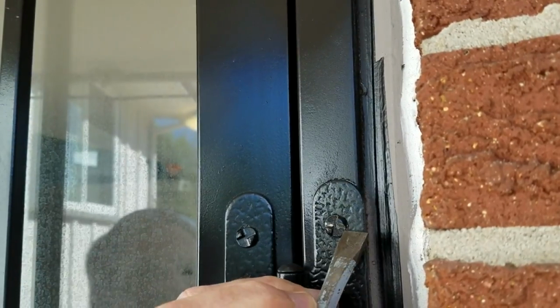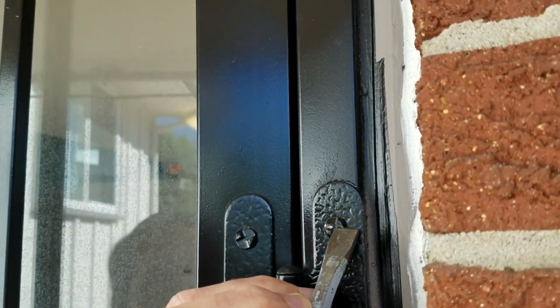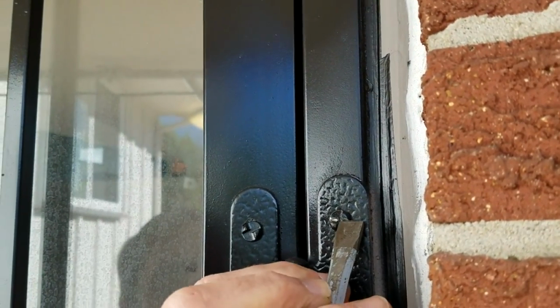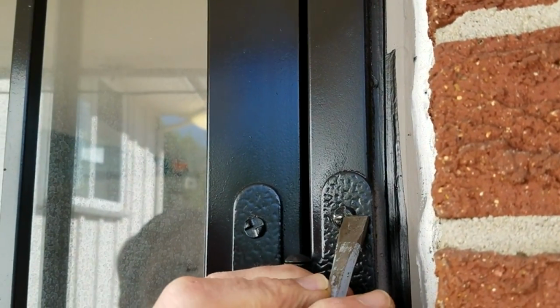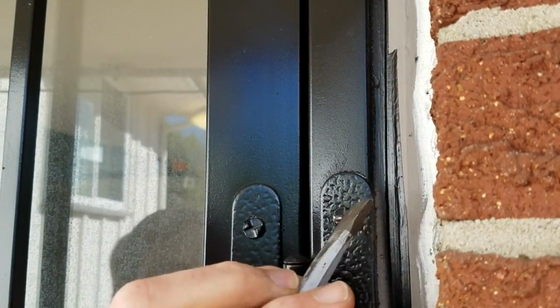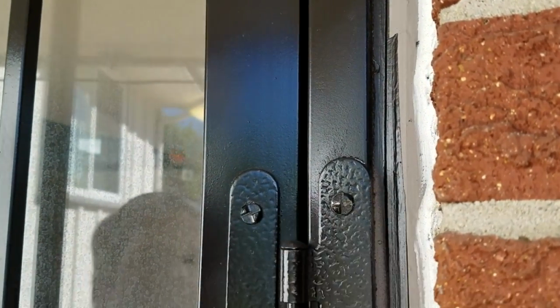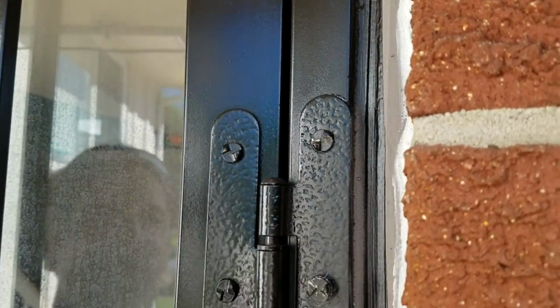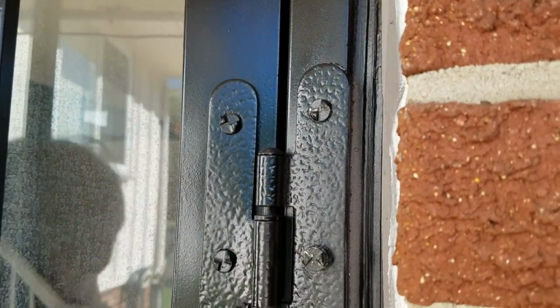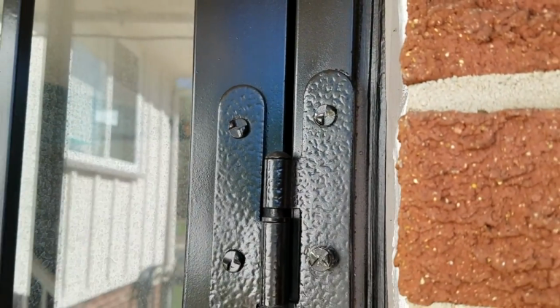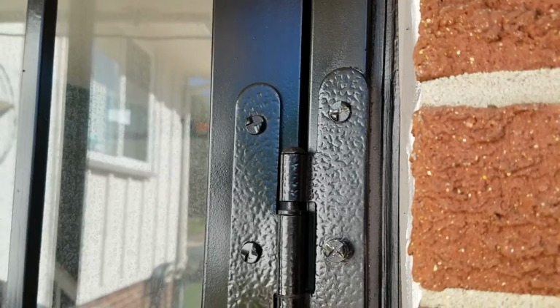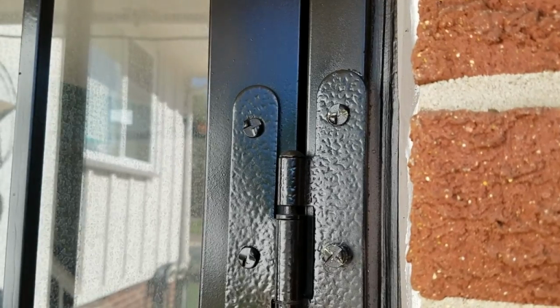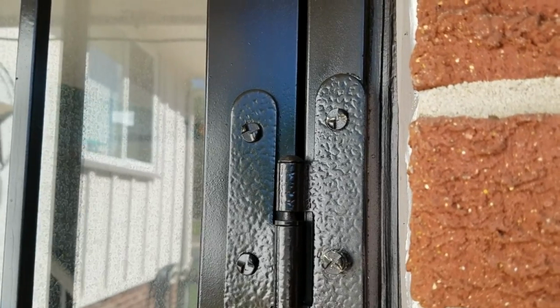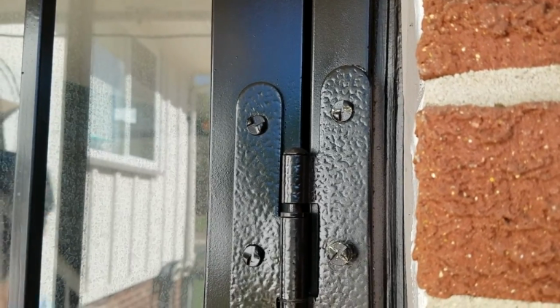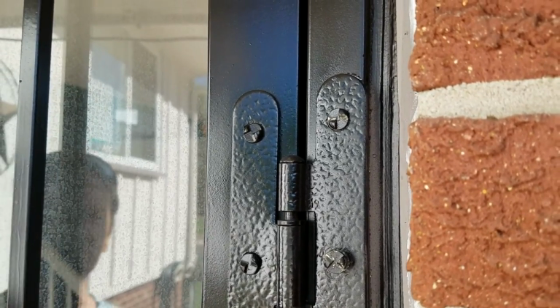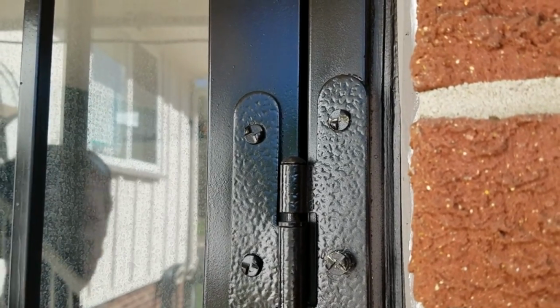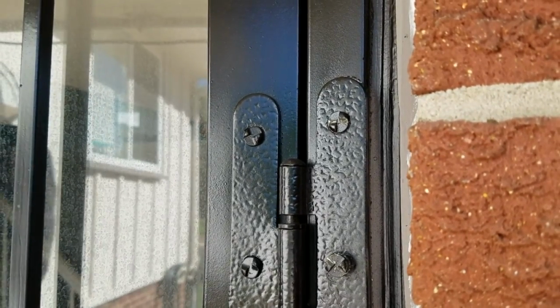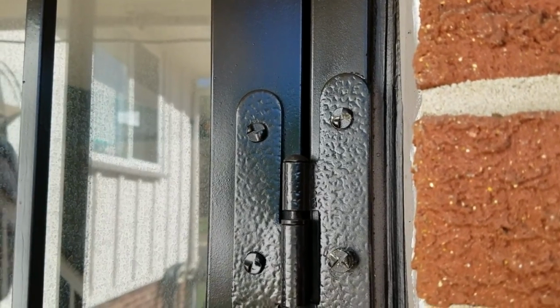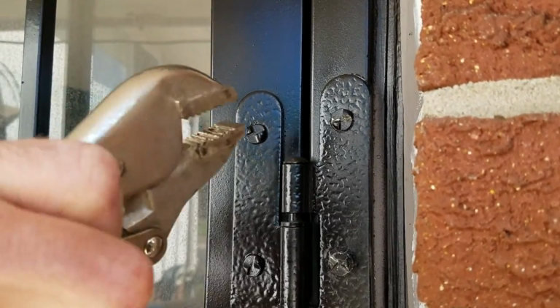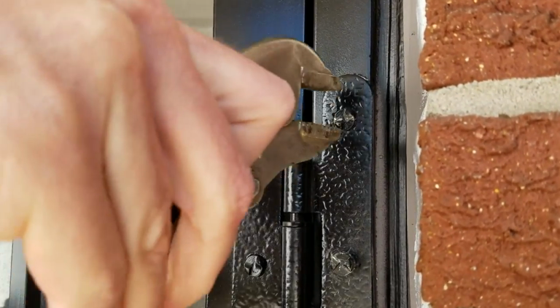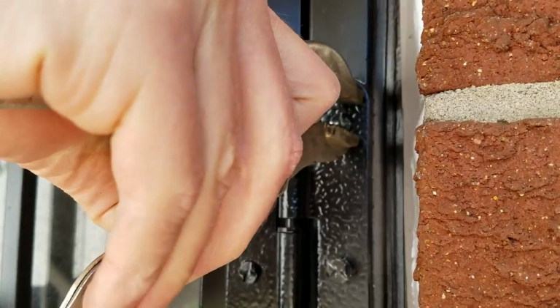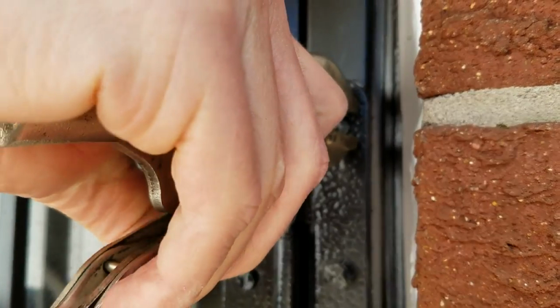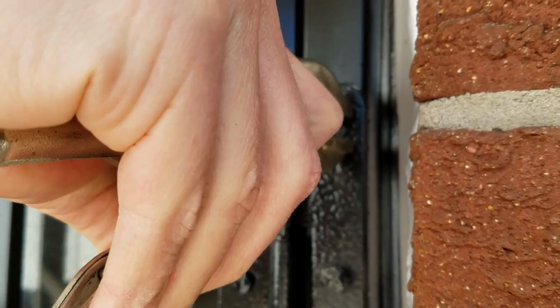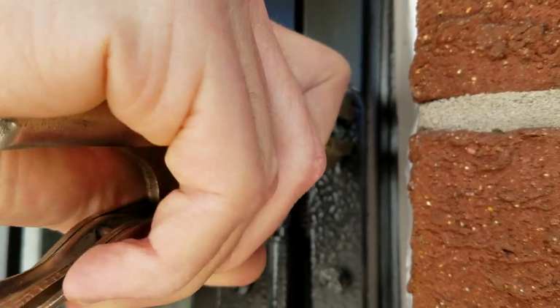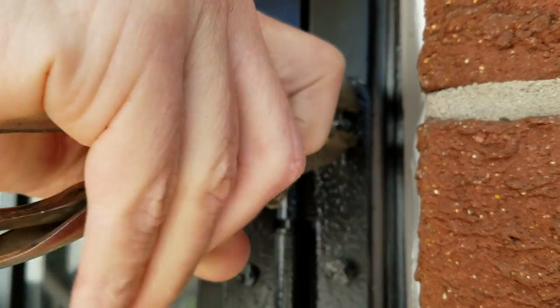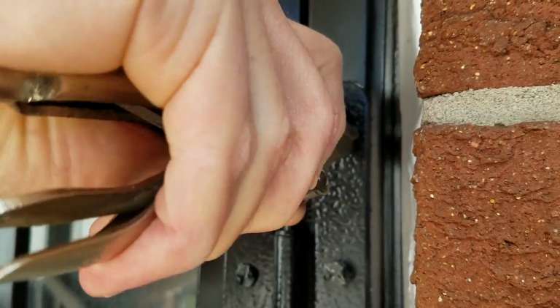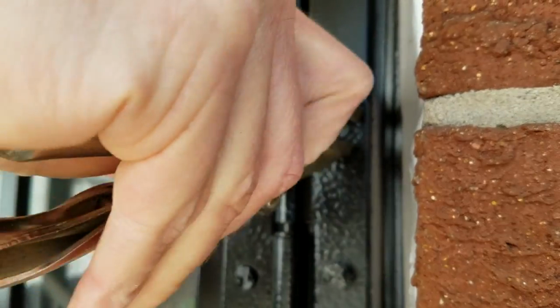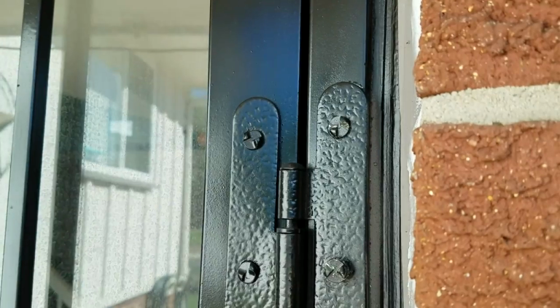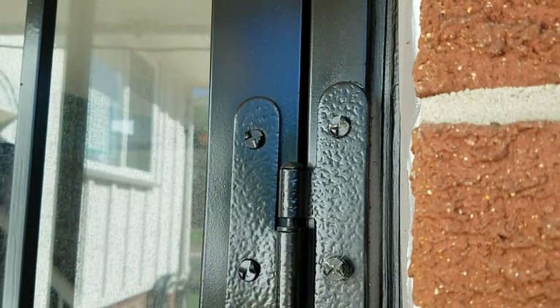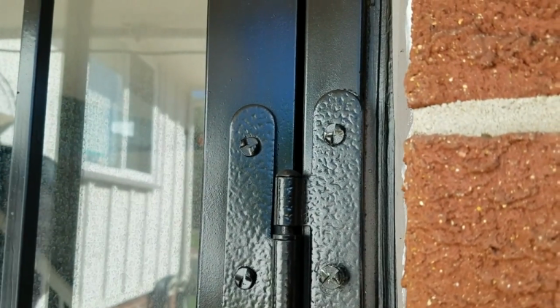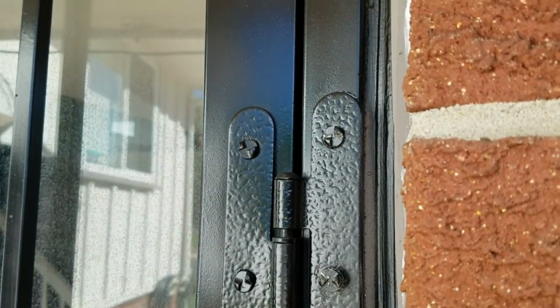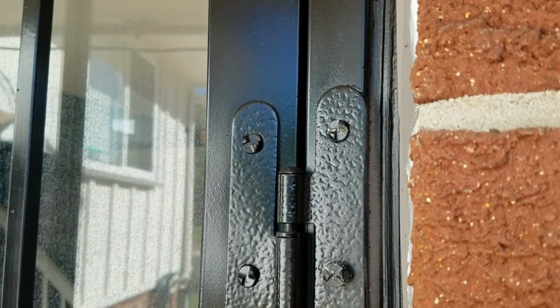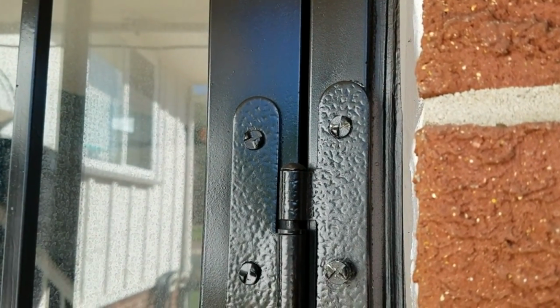Alright, so once you get it loose, you can then use pliers, or the best one would be vise grips. I have to tighten these up just a hair.